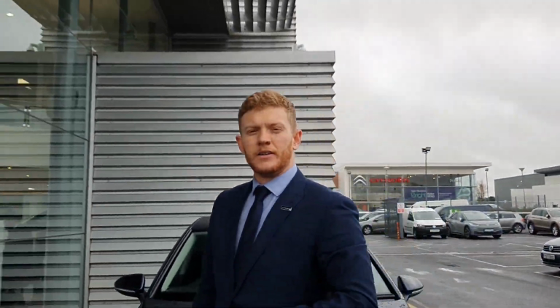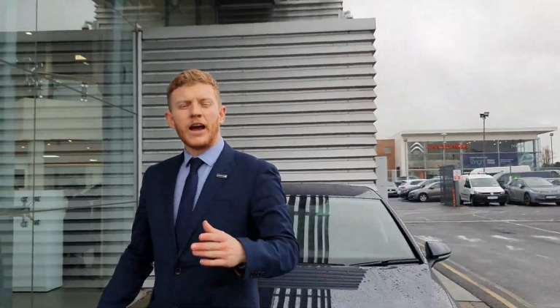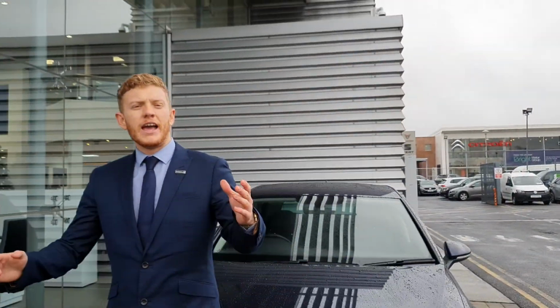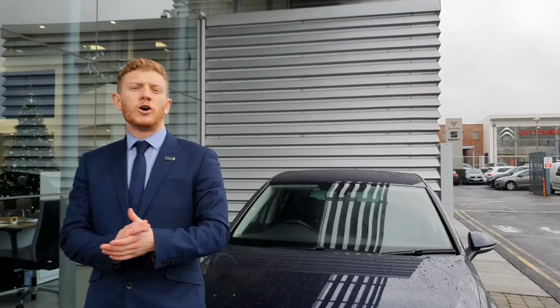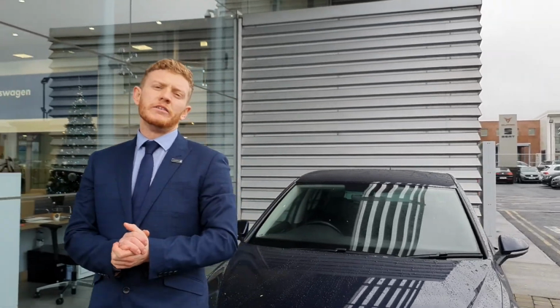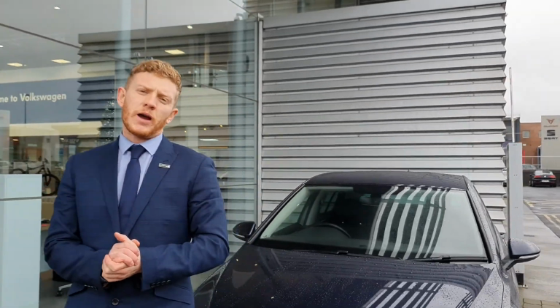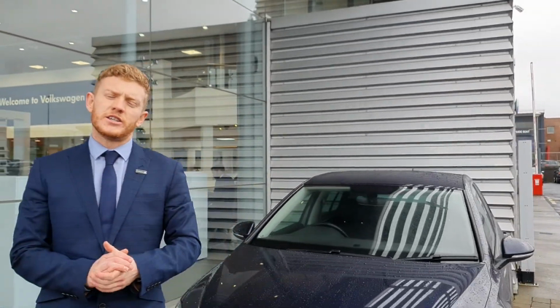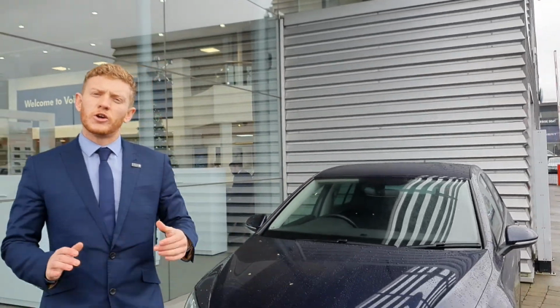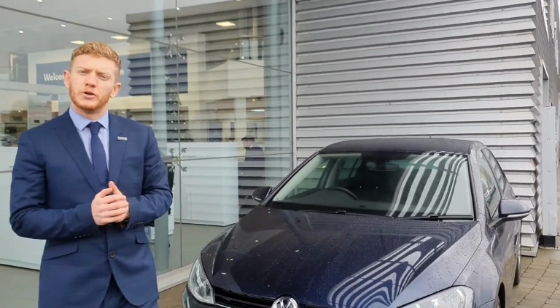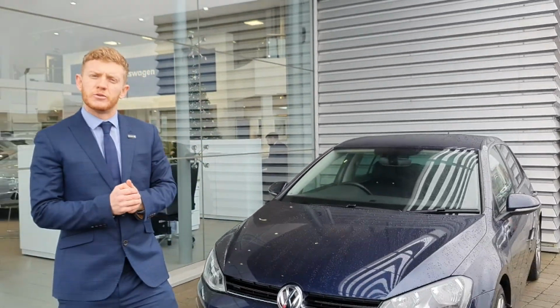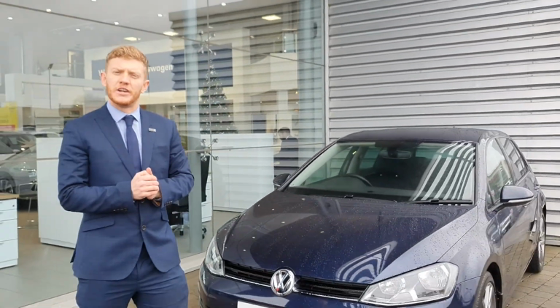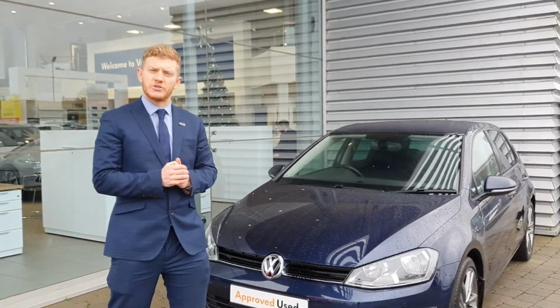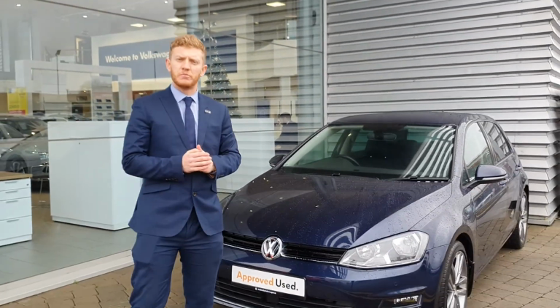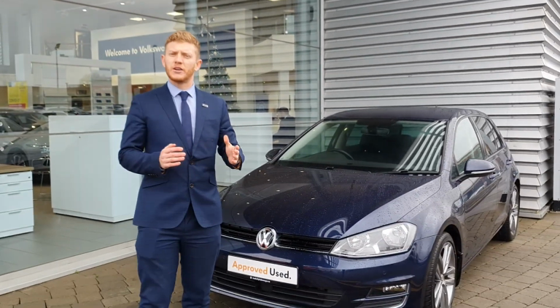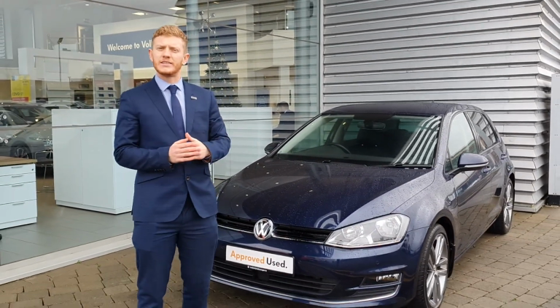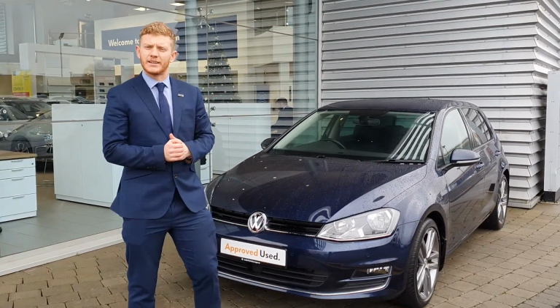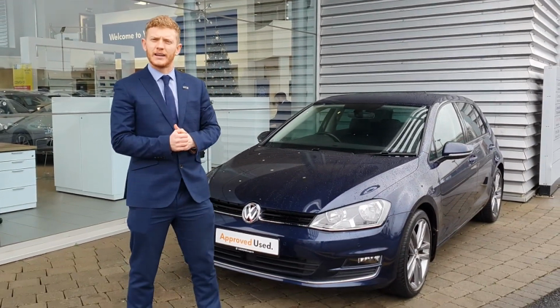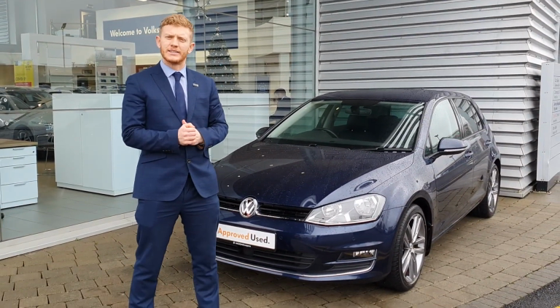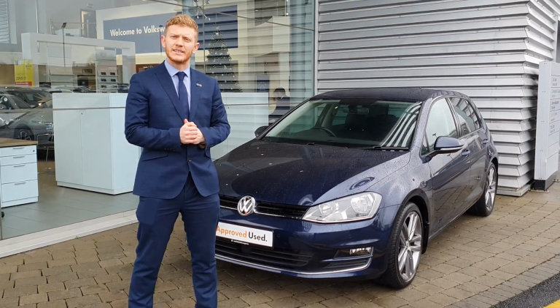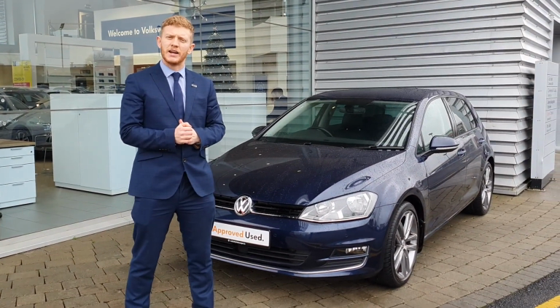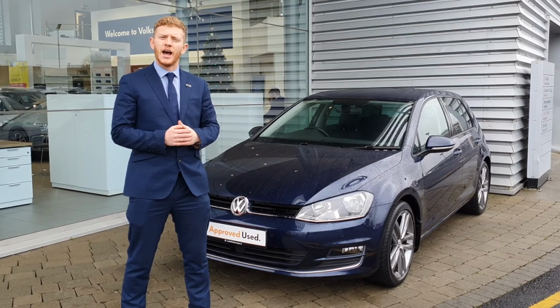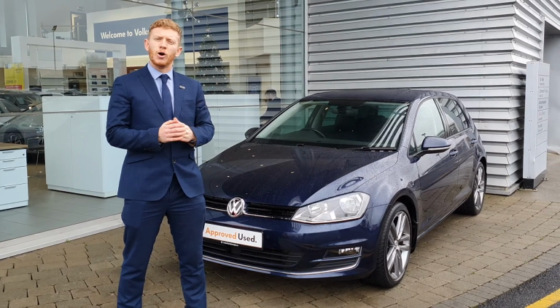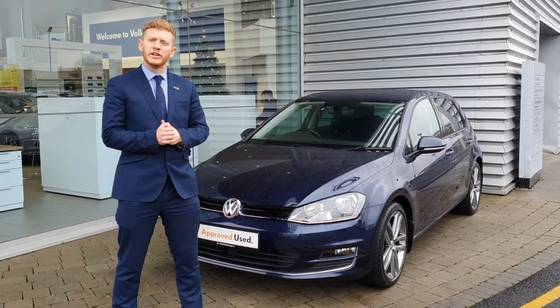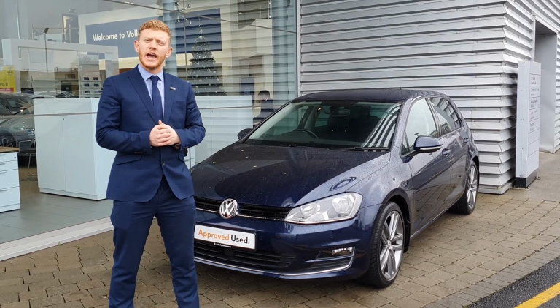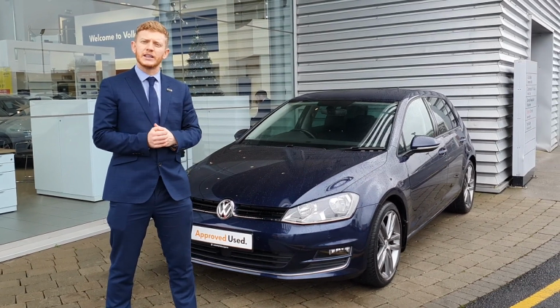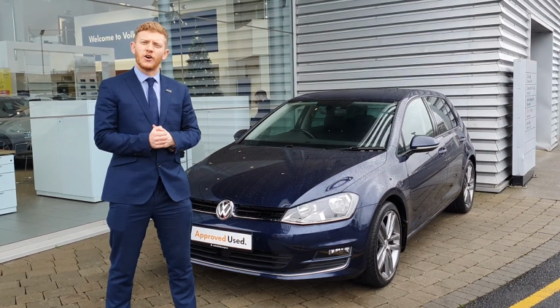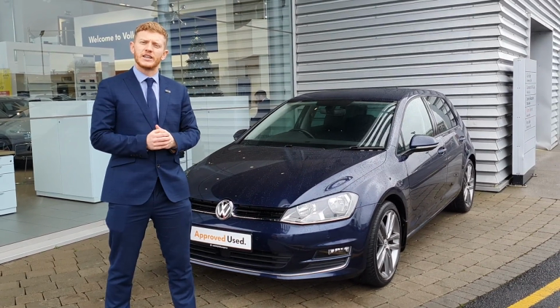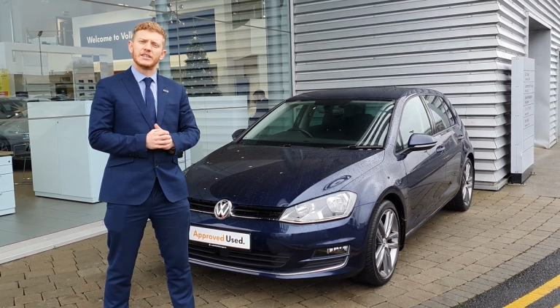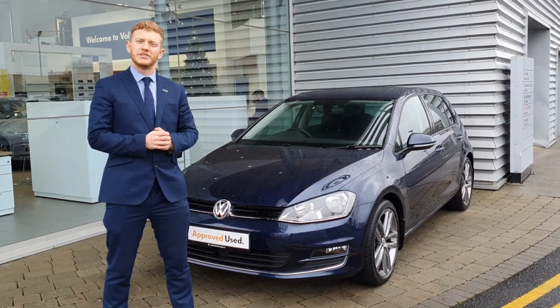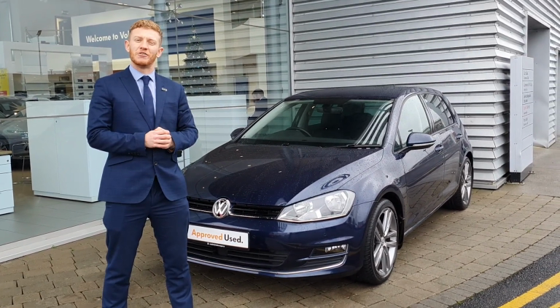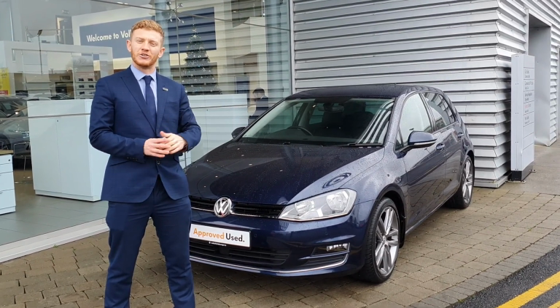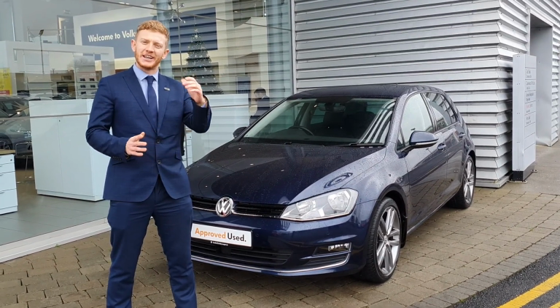If you have any more queries or questions, we would love to get you in for a test drive. Please don't hesitate to contact our sales team here at 1-864-7704. See you now.